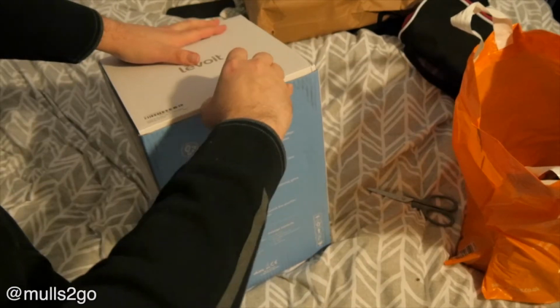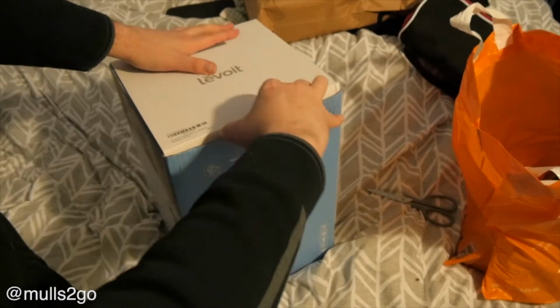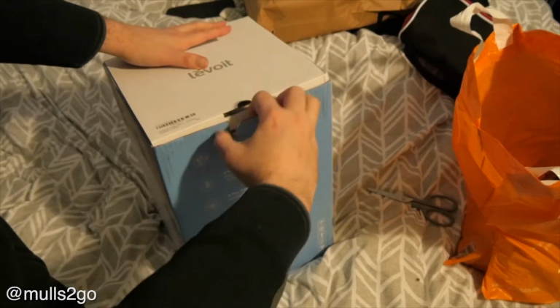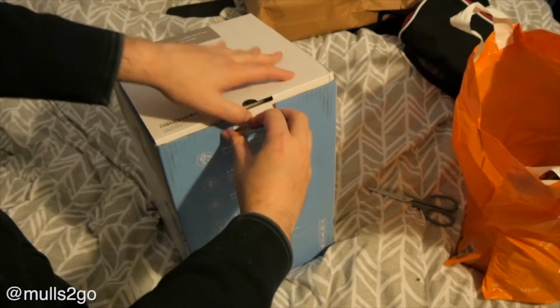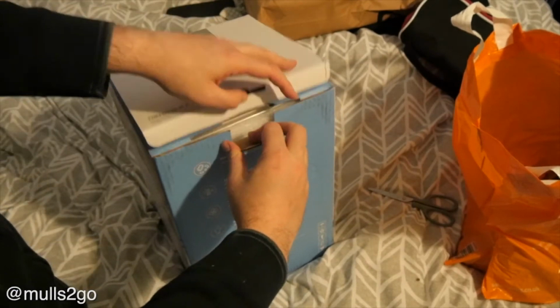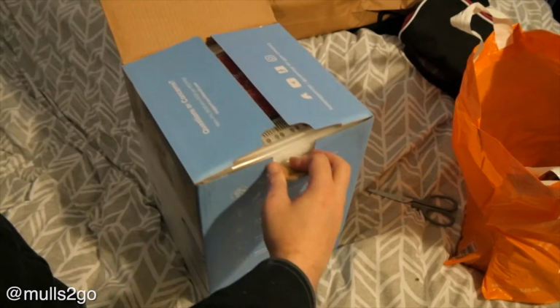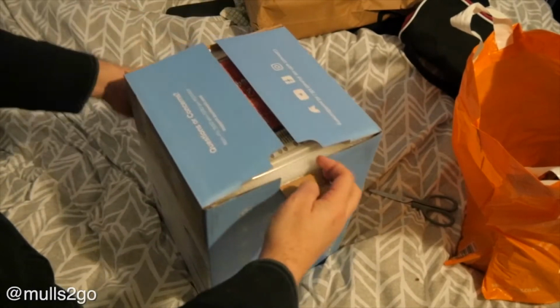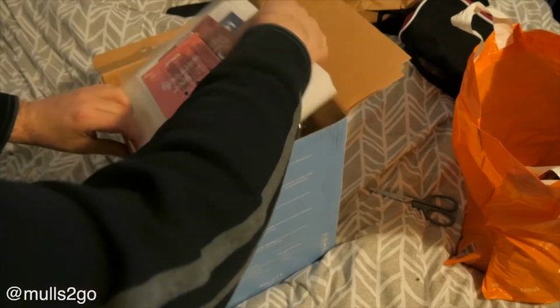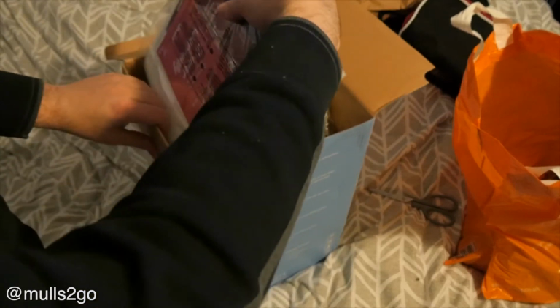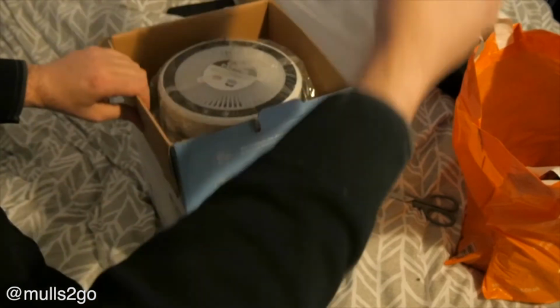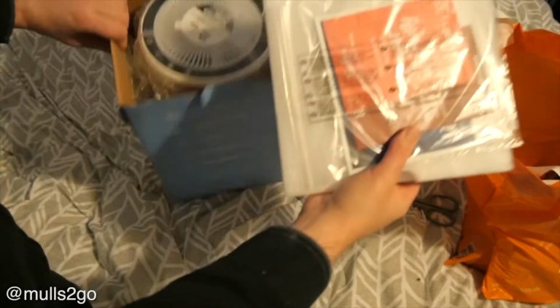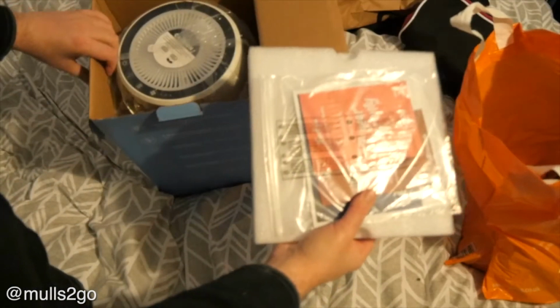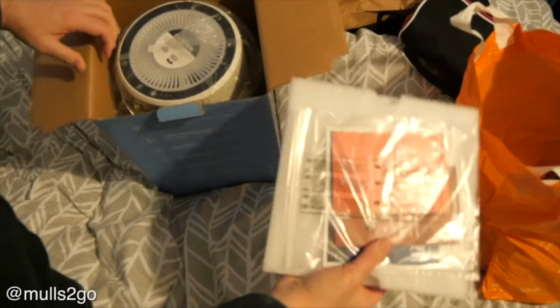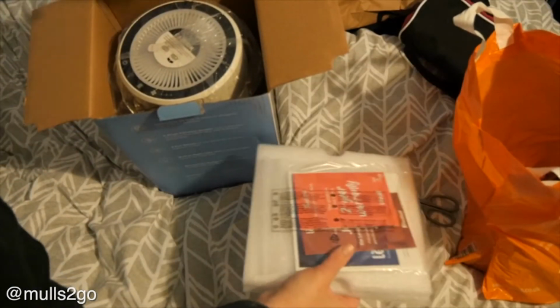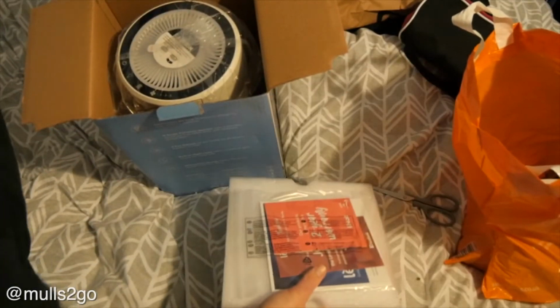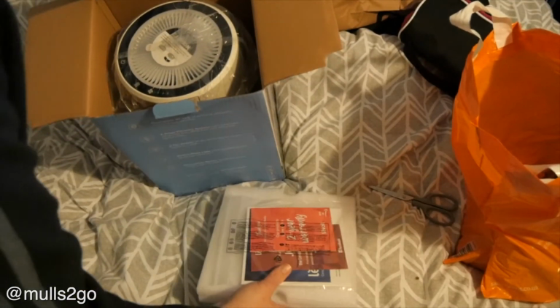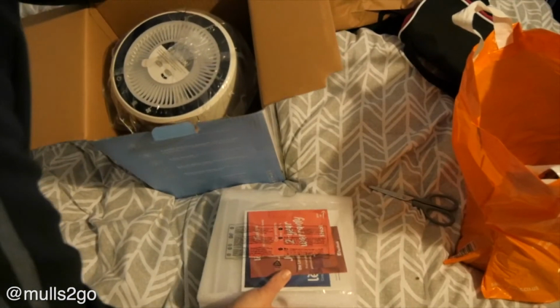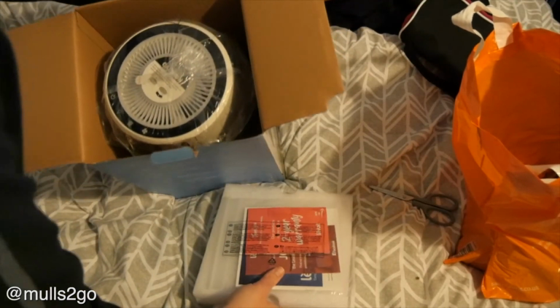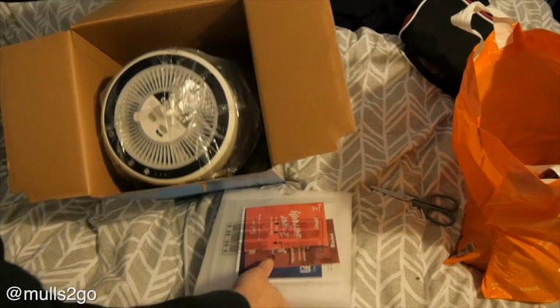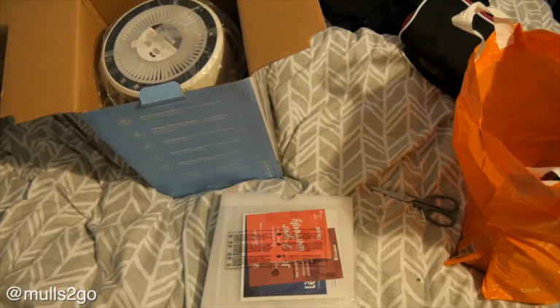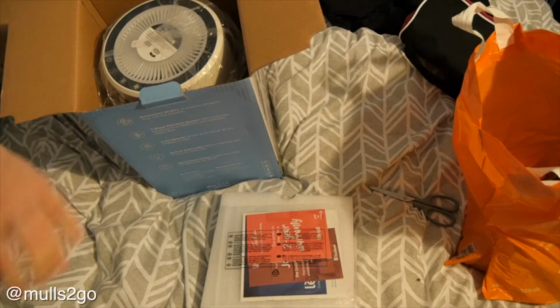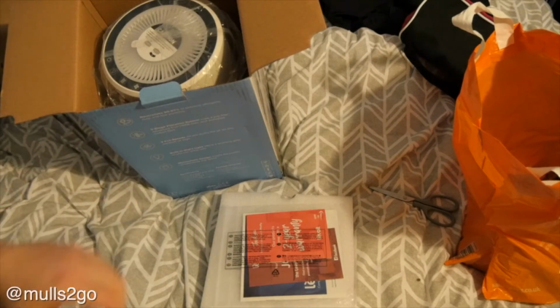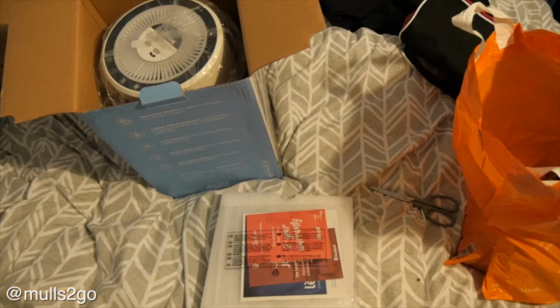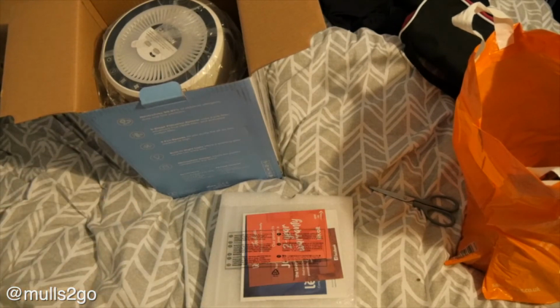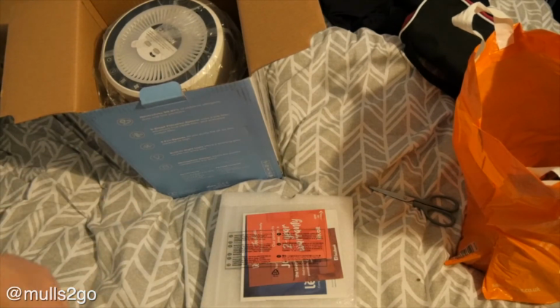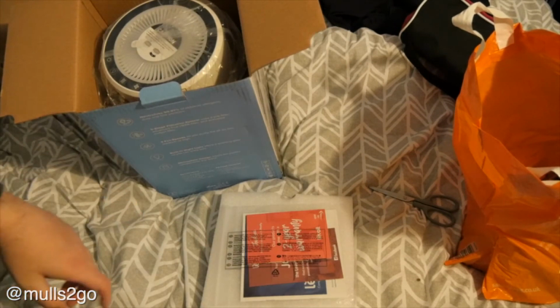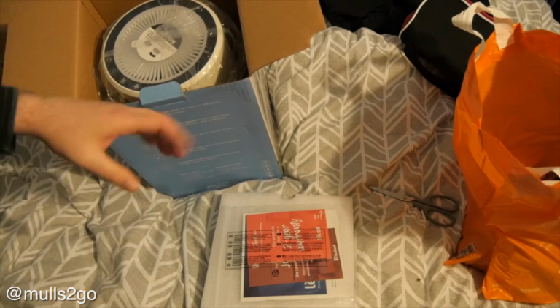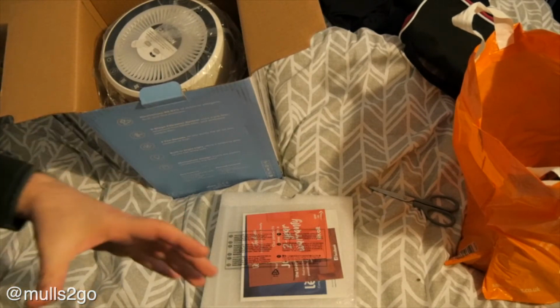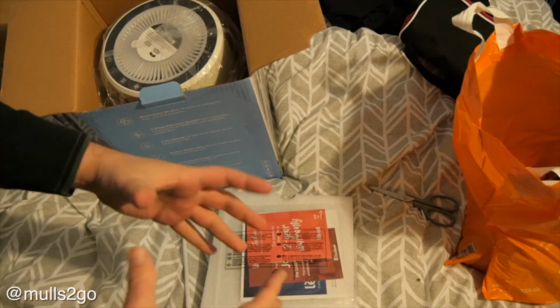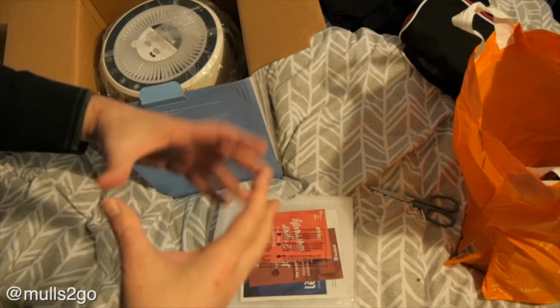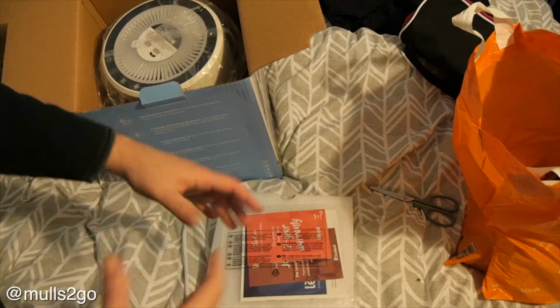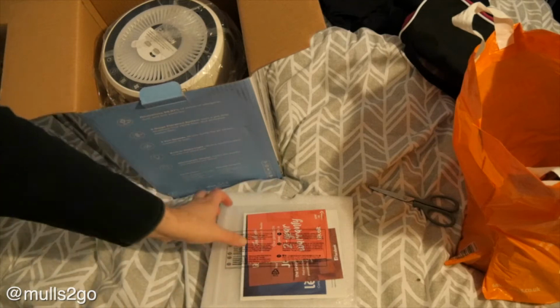It's a chunky box of technology here. With this I also bought a replacement filter at the same time — it's a HEPA, H-E-P-A, which is like a carbon filter thing.